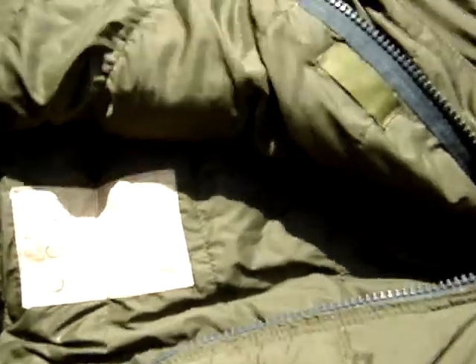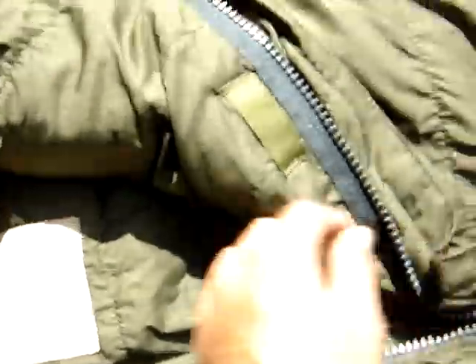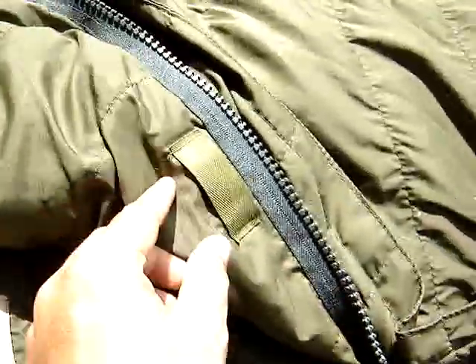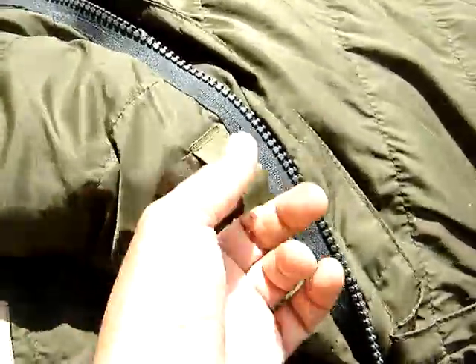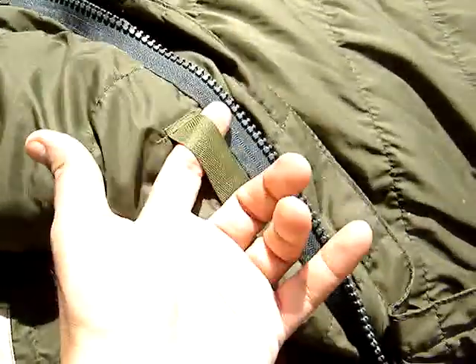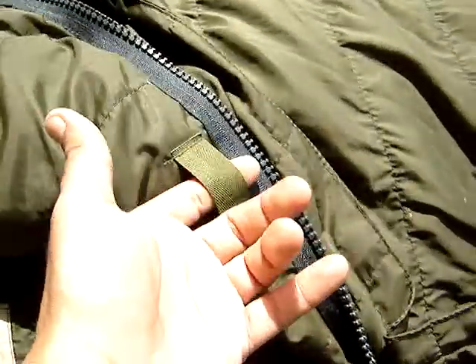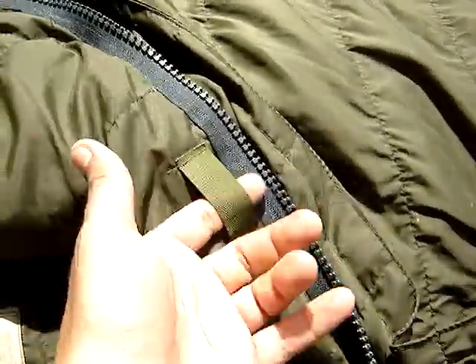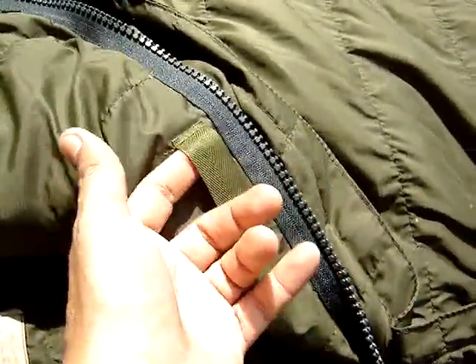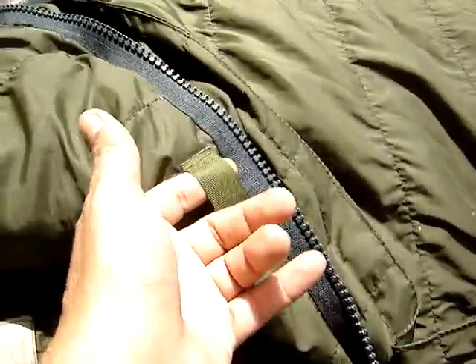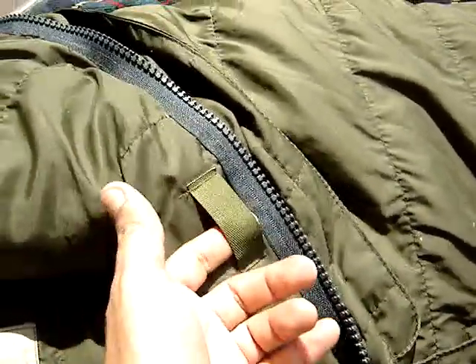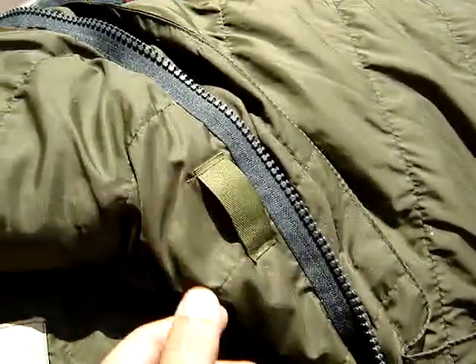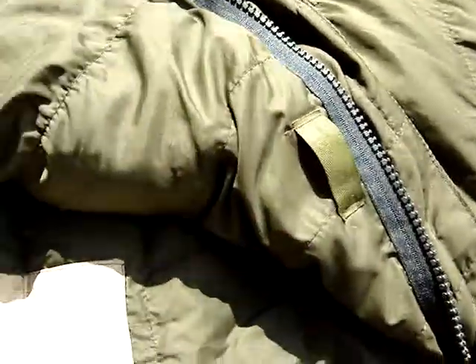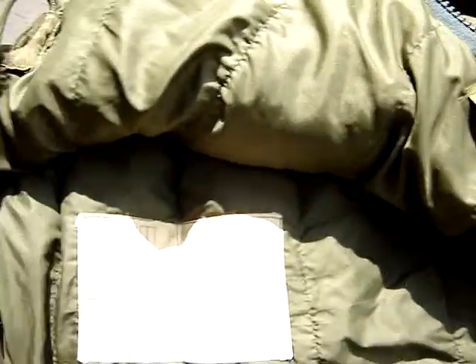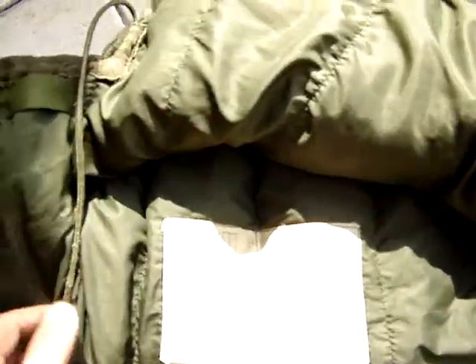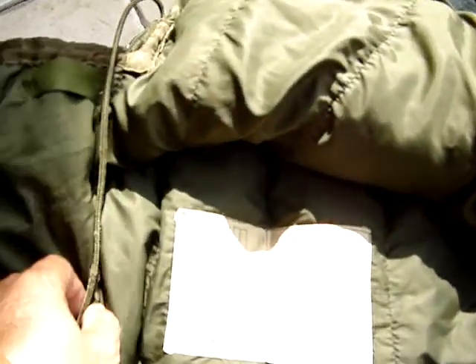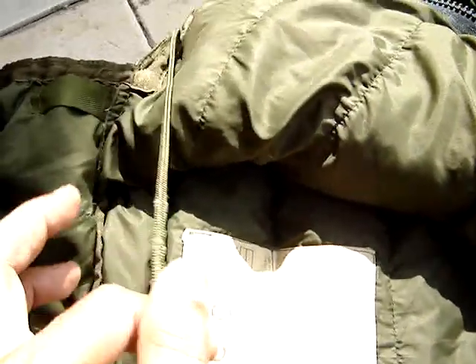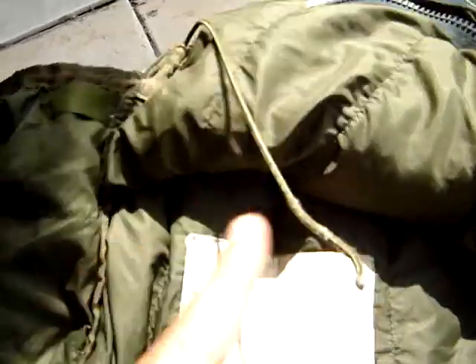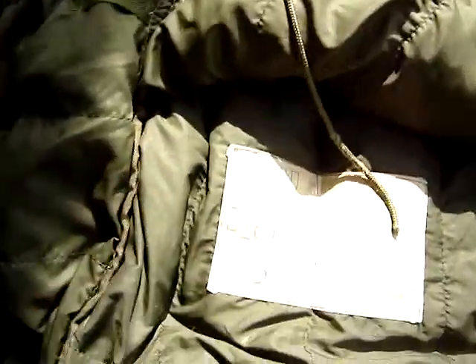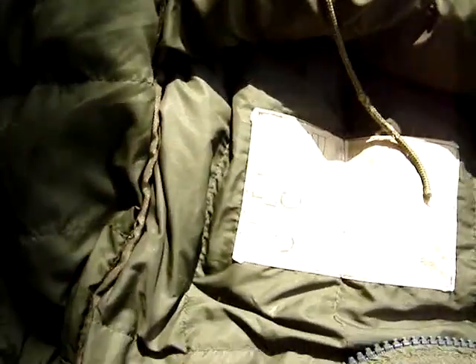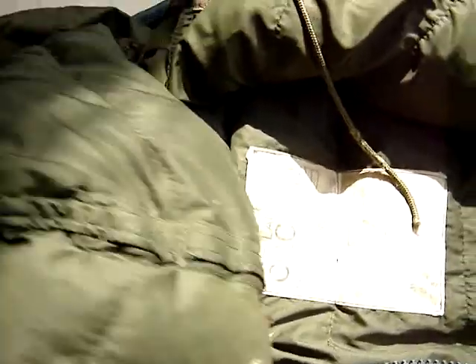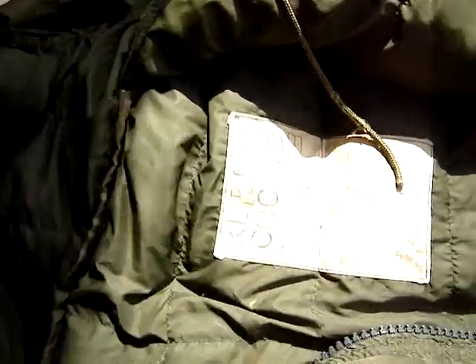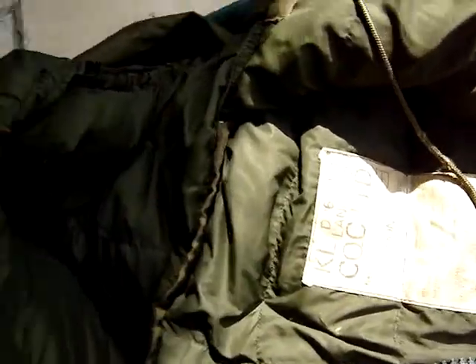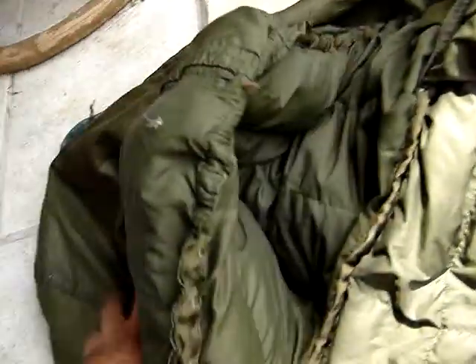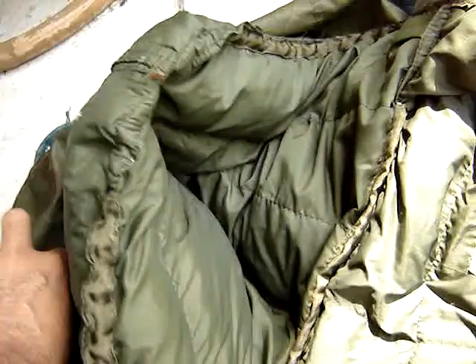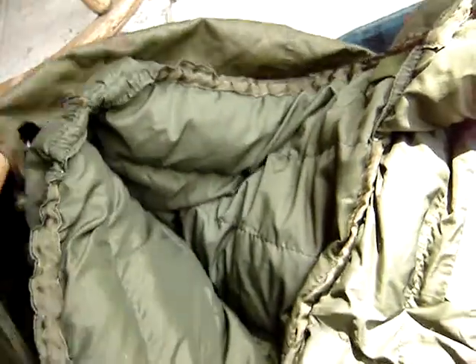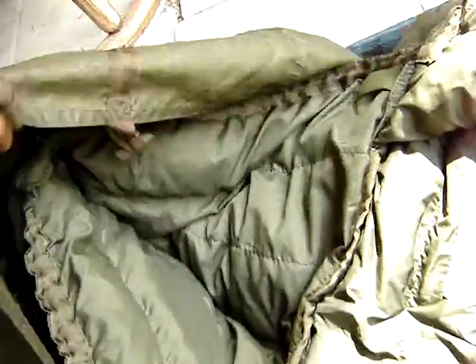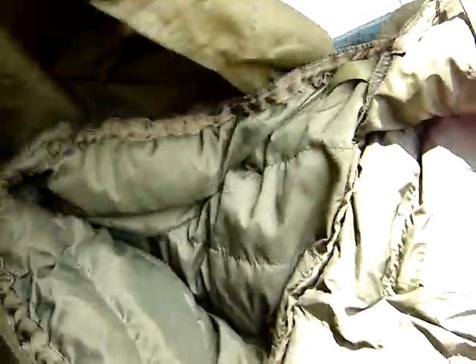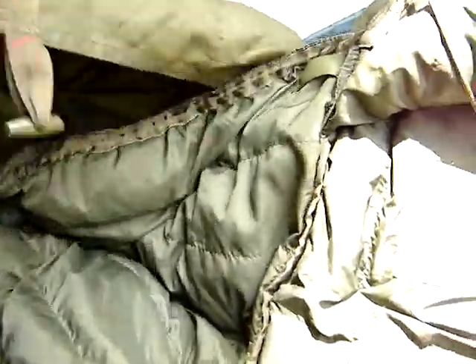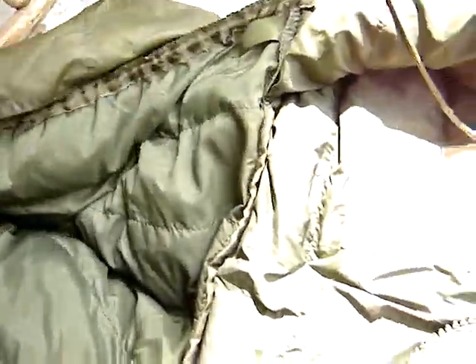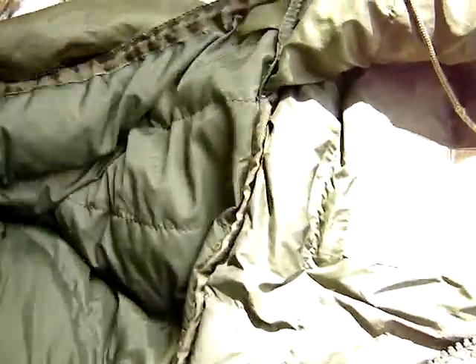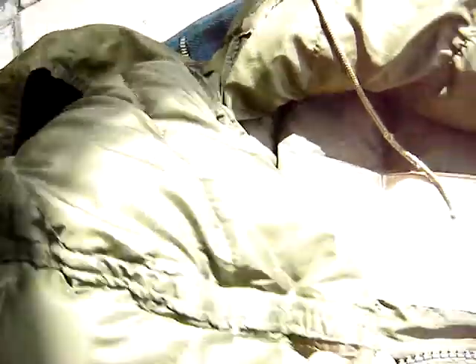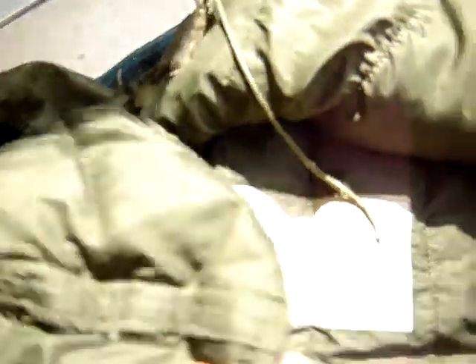These little straps are to put in a liner. It has straps to tighten up. It rolls up into a little ball and goes into this right here. And this is the headroom.